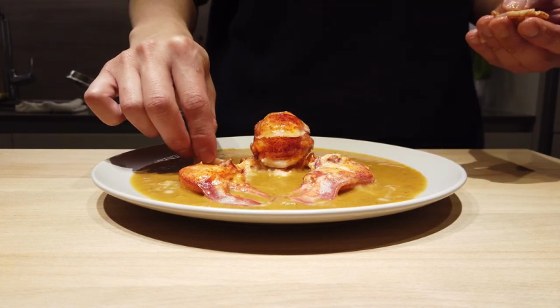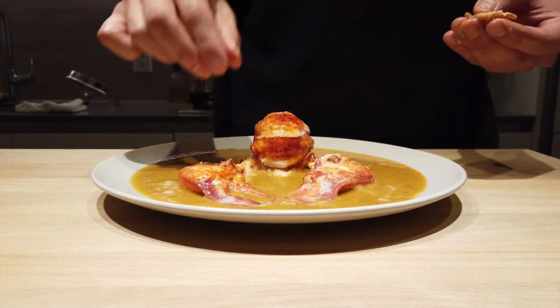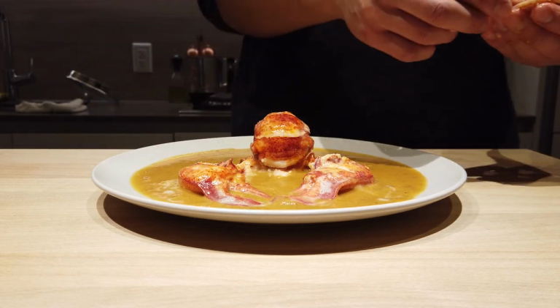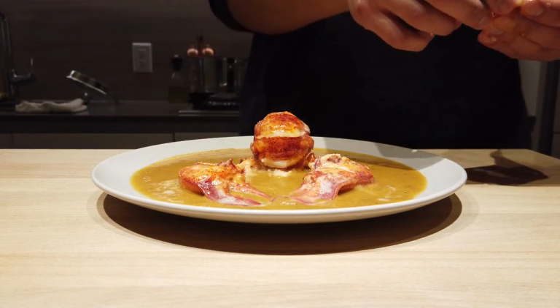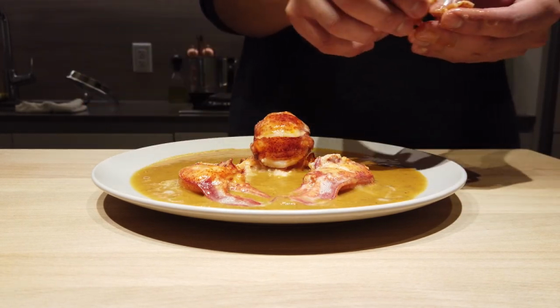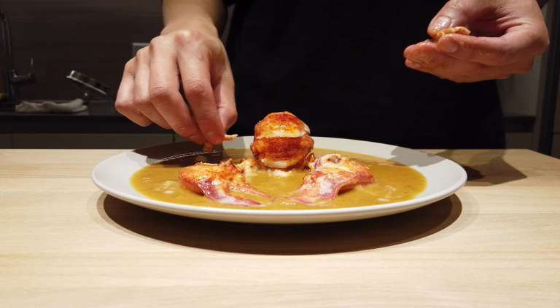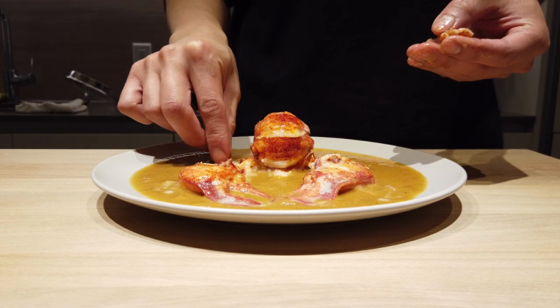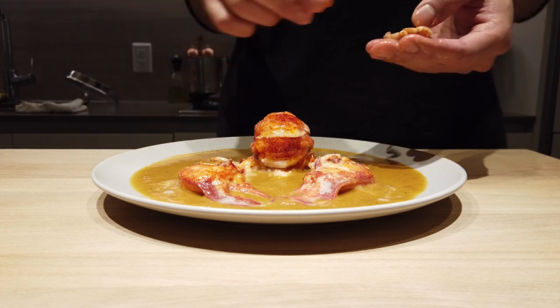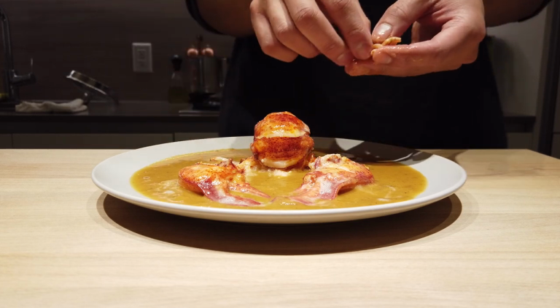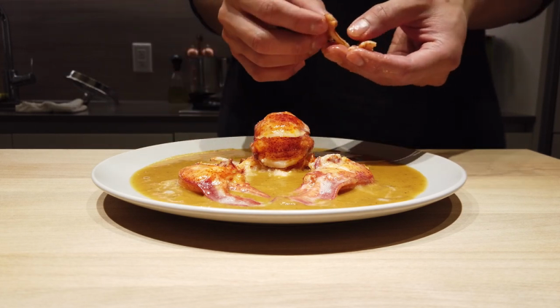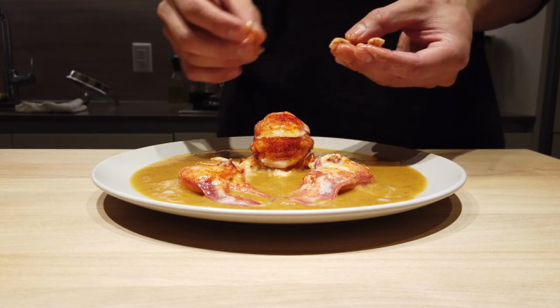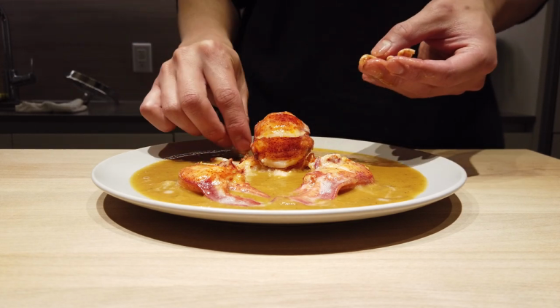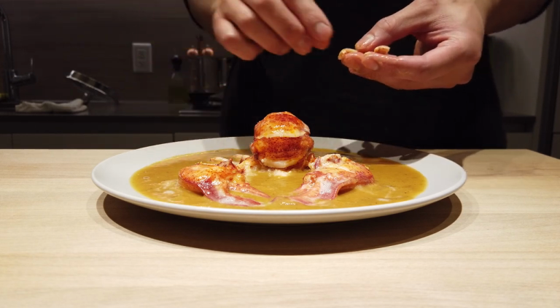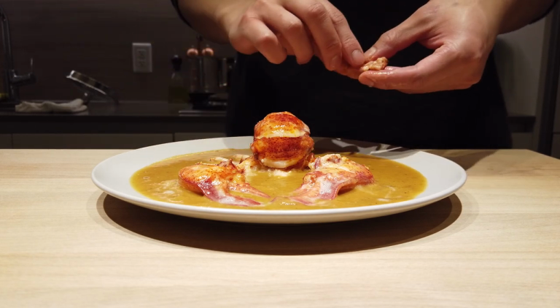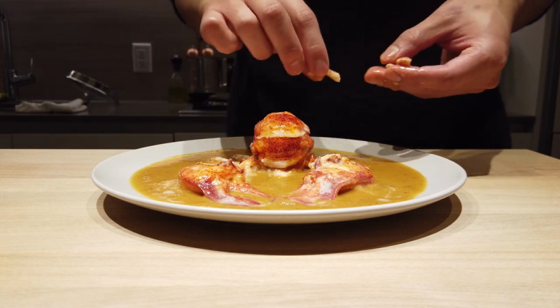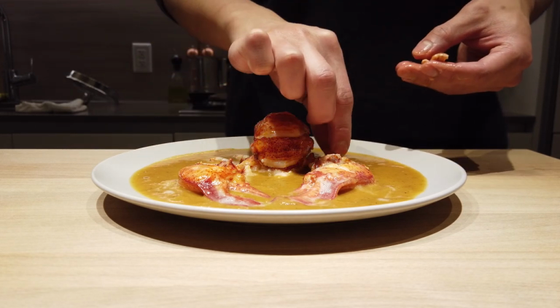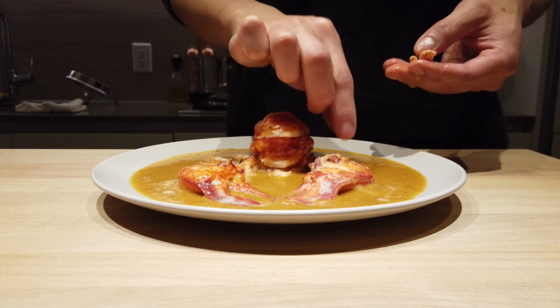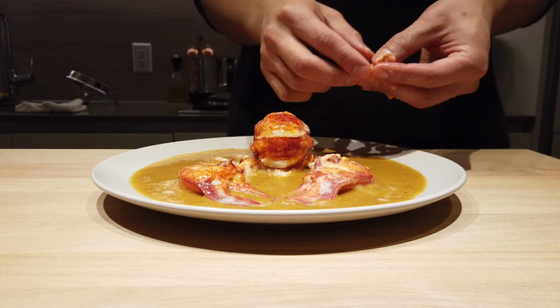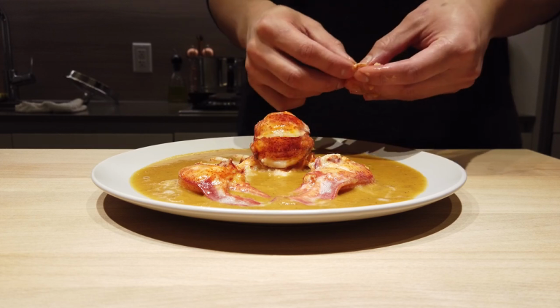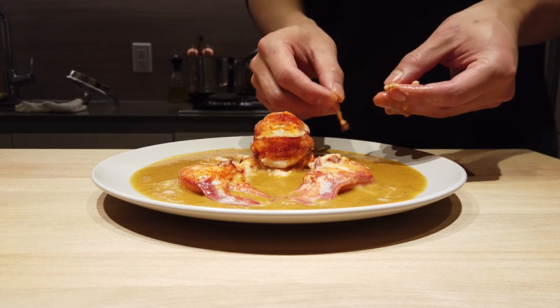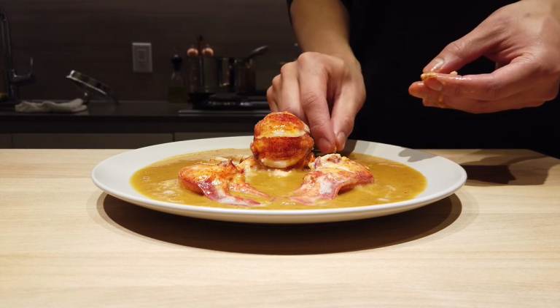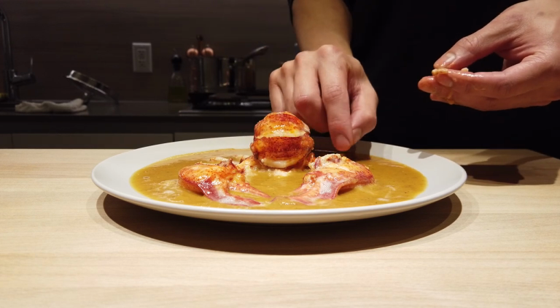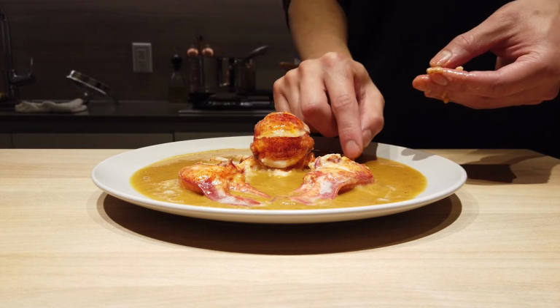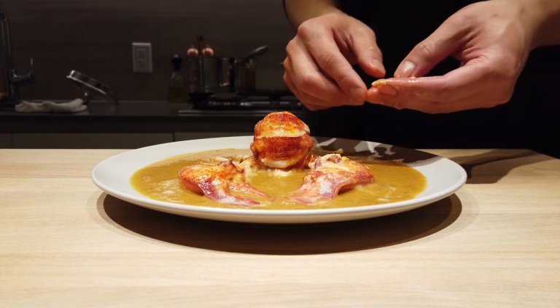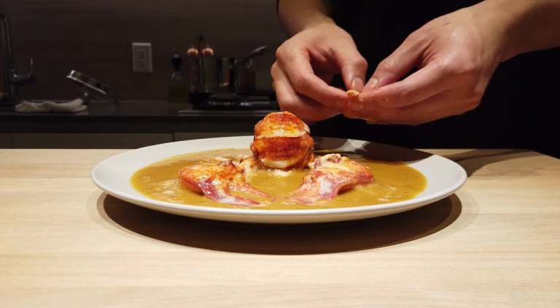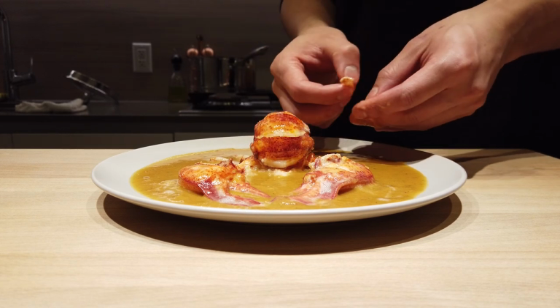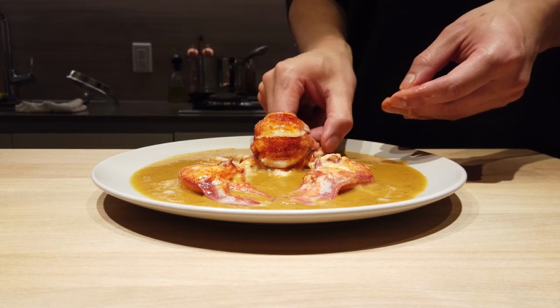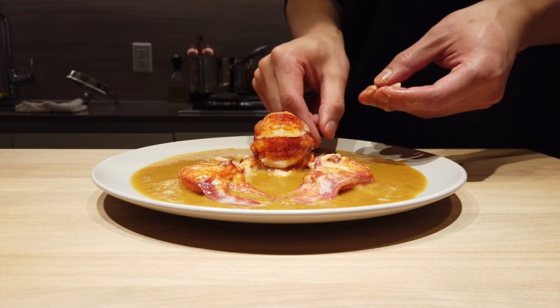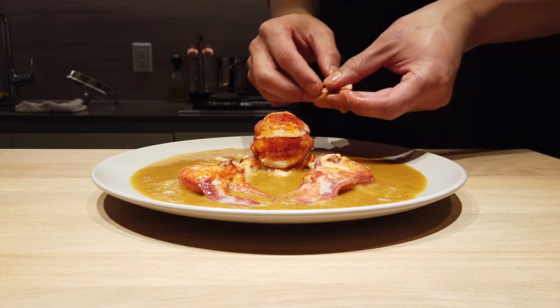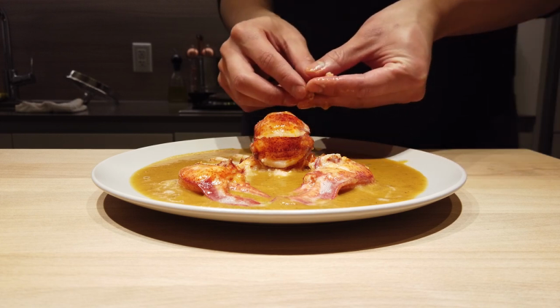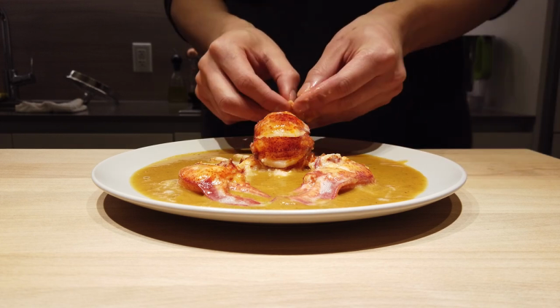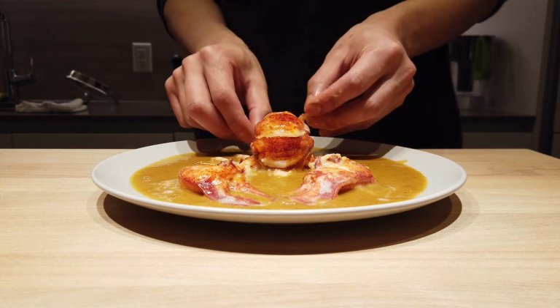If you're gonna impress someone, this is the dish you wanna make. And of course, don't forget those eight little legs — every part of that counts. We've given it the respect. We've used the shells, we used every single piece of meat that ever existed in that lobster.